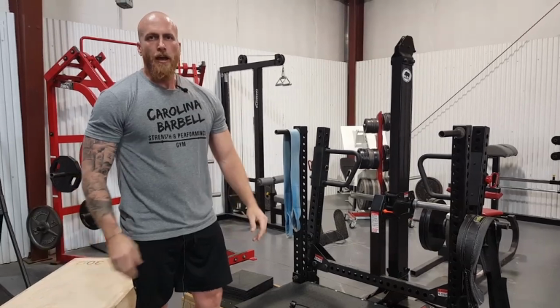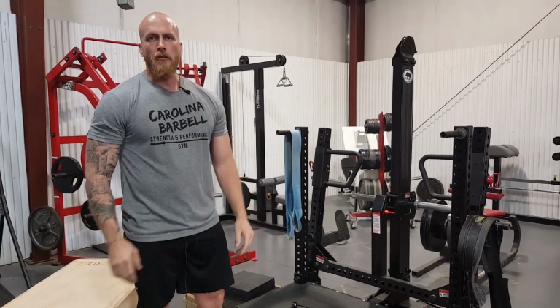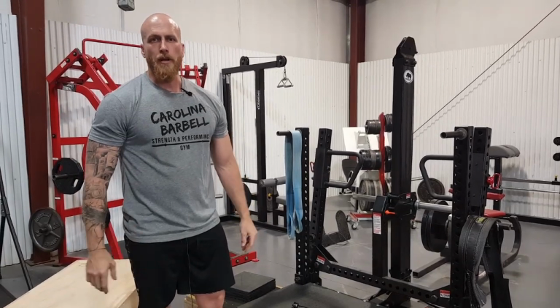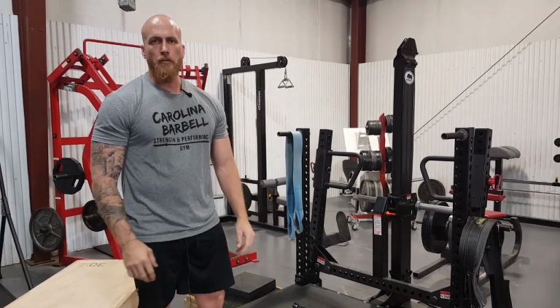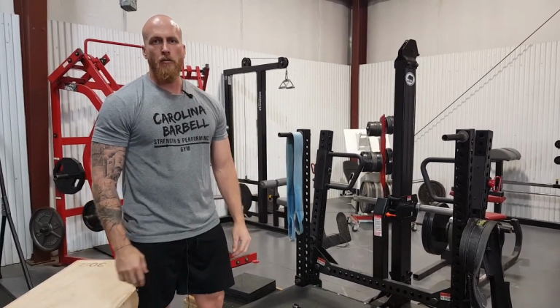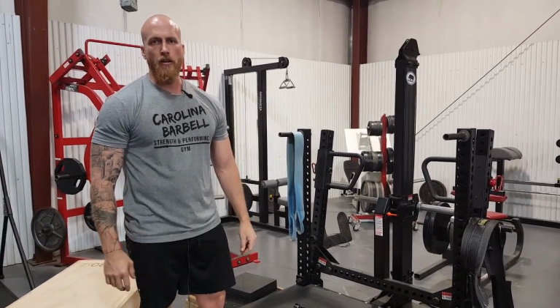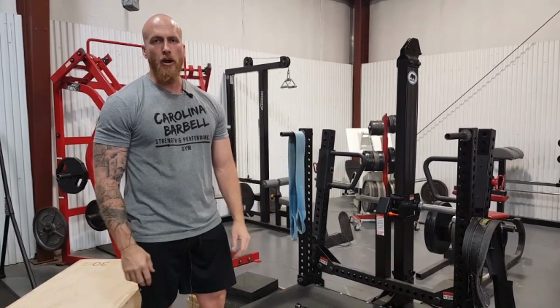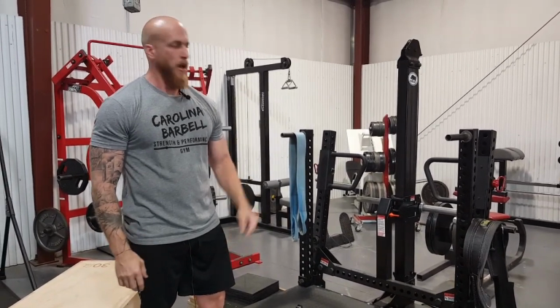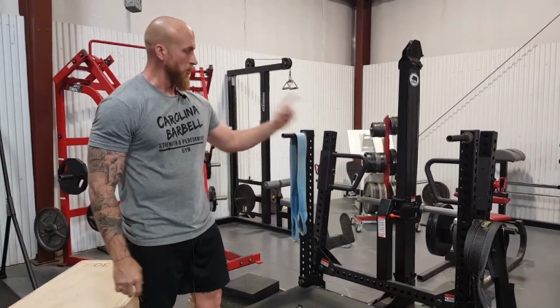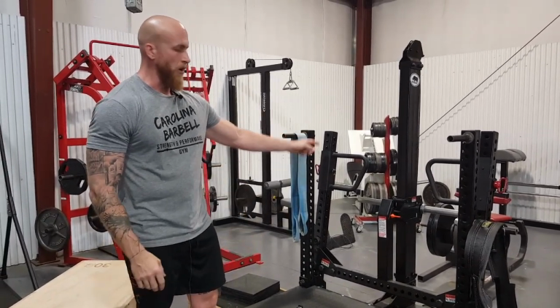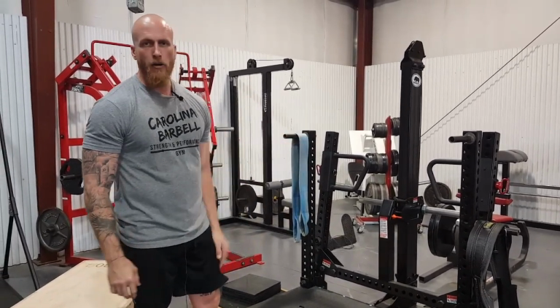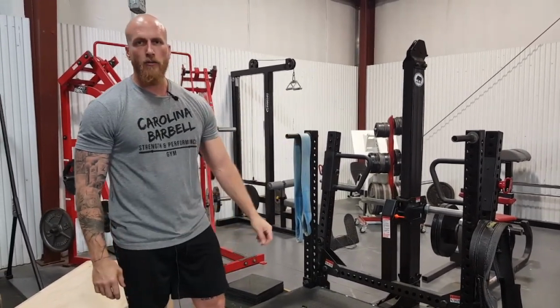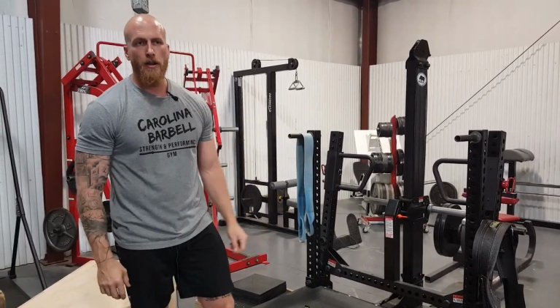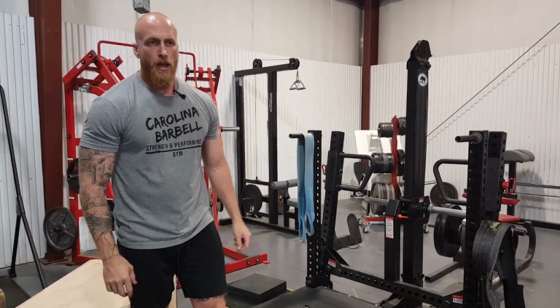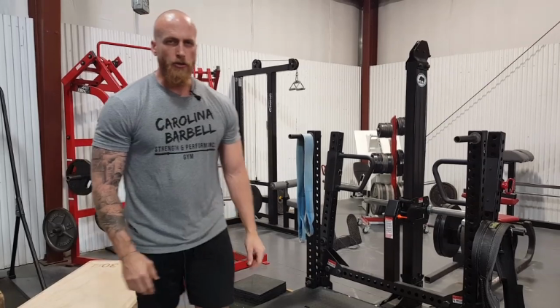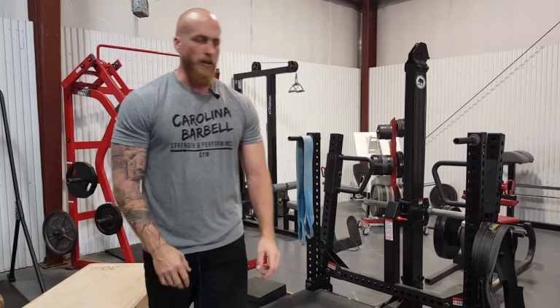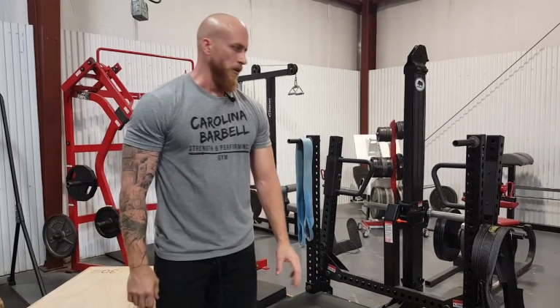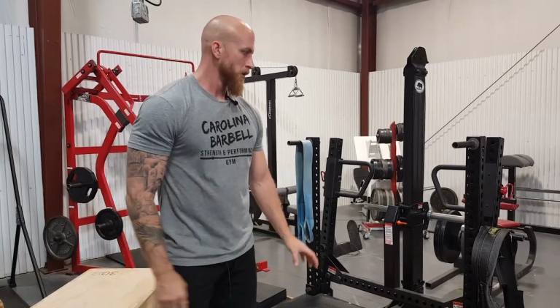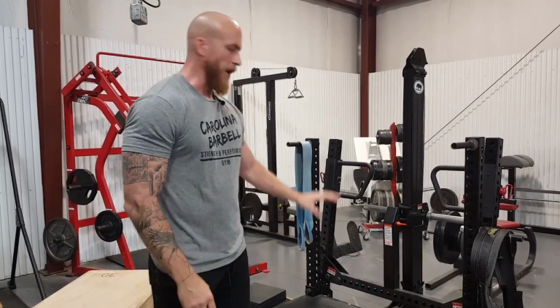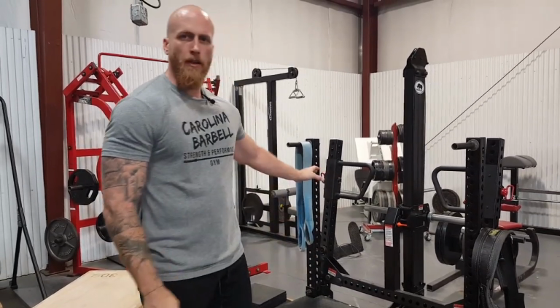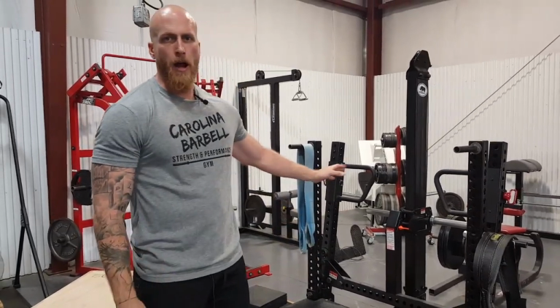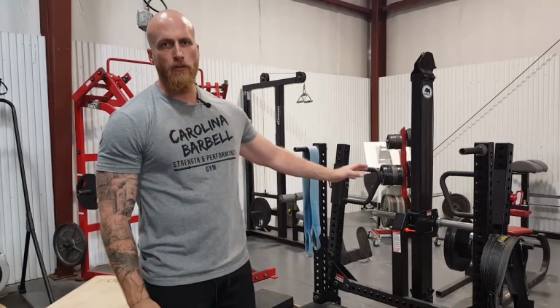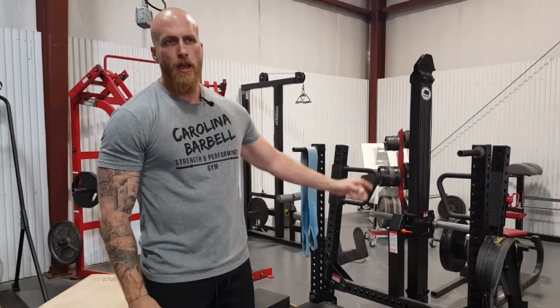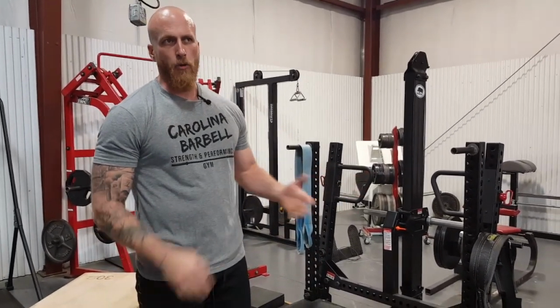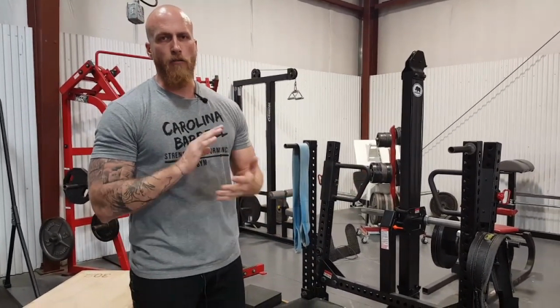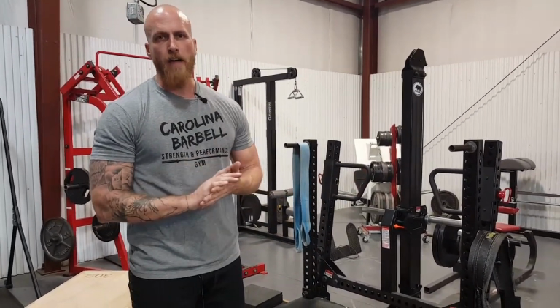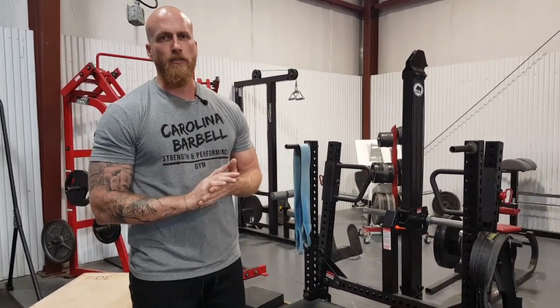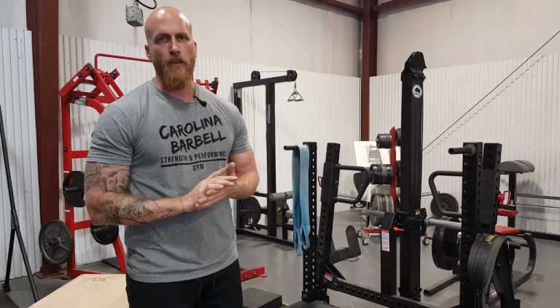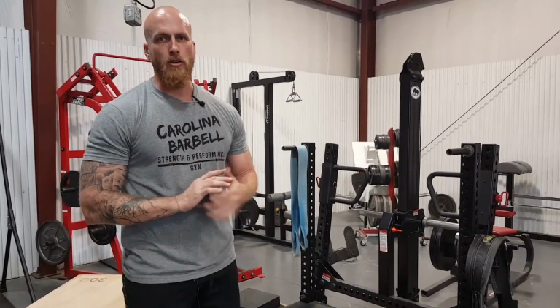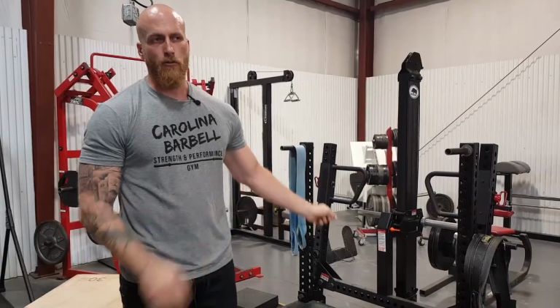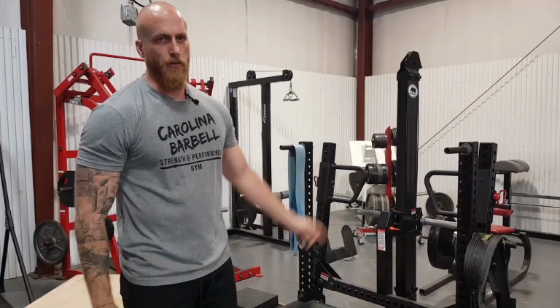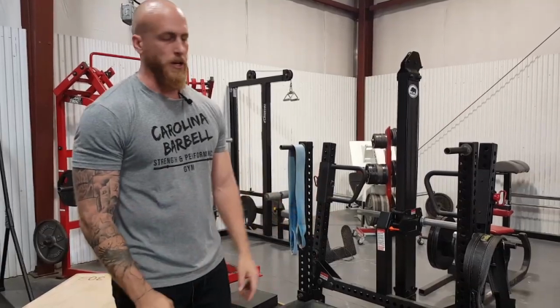Hey, this is Pete Ospi with Carolina Barbell. I'm going to go over our Rhino Belt Squat — how to set it up, how to use it, and then we're going to go over five exercises that you can use with this machine.